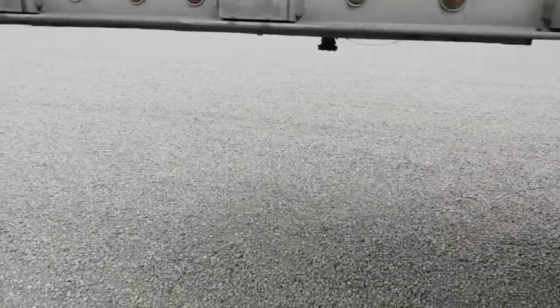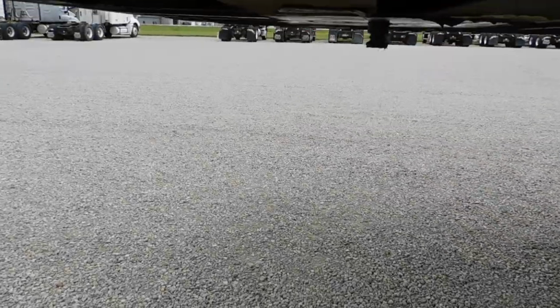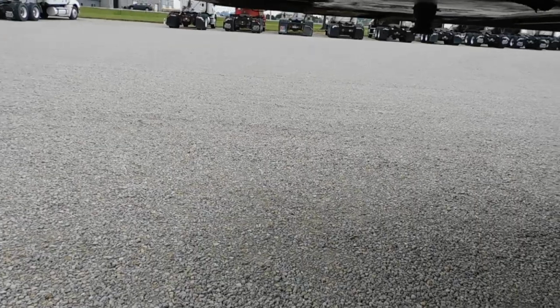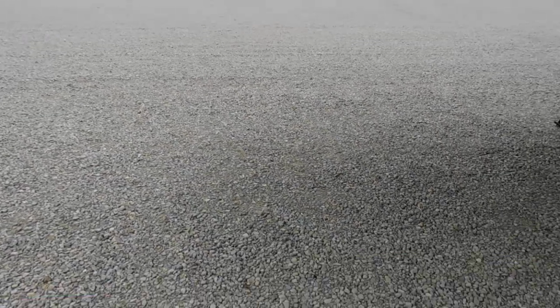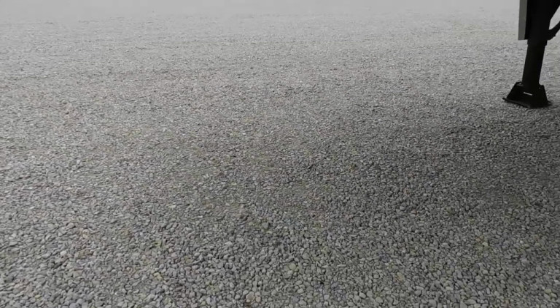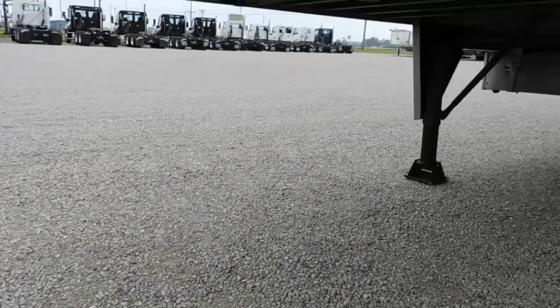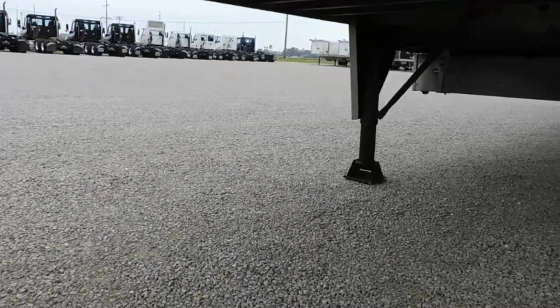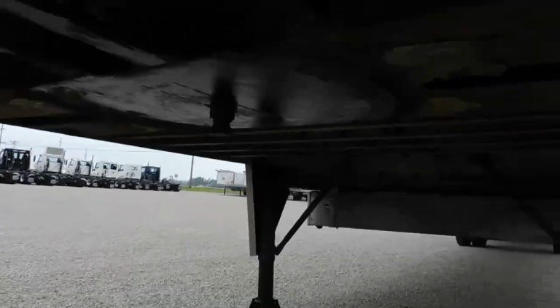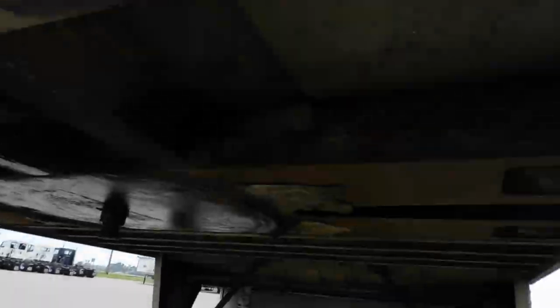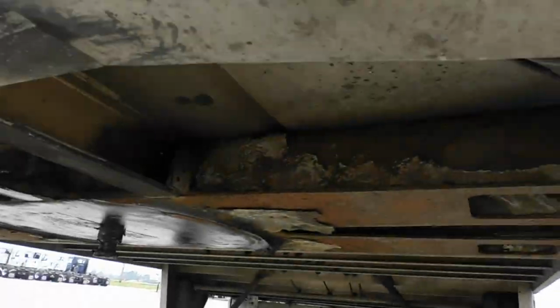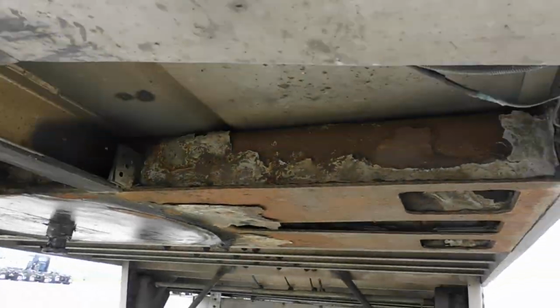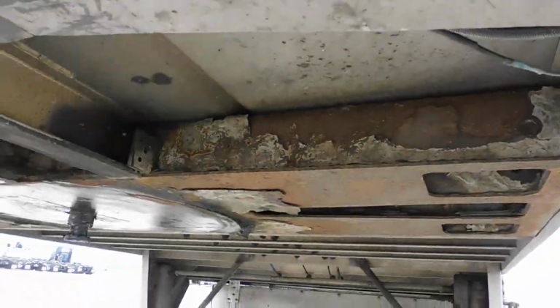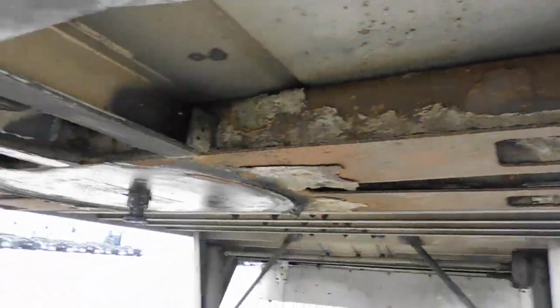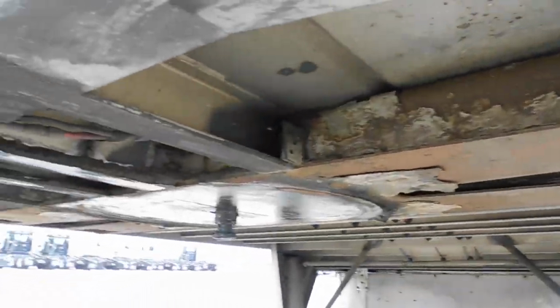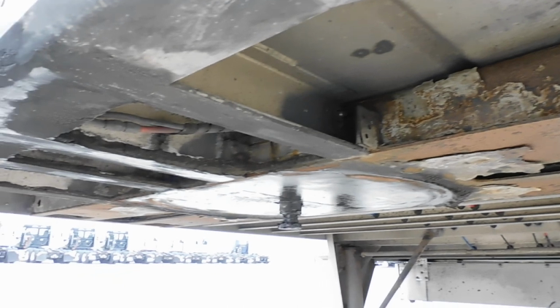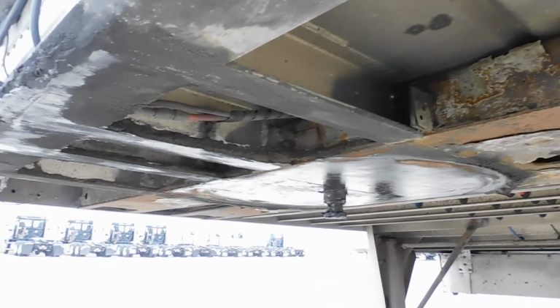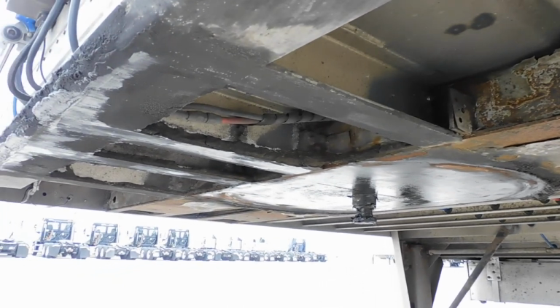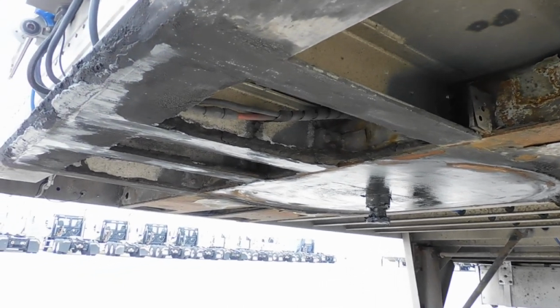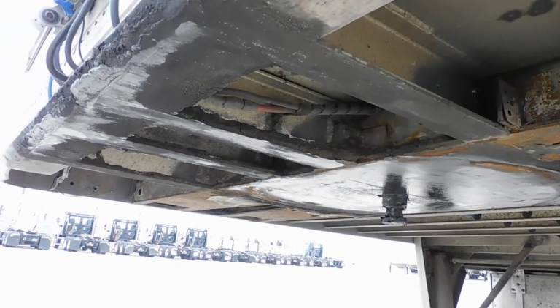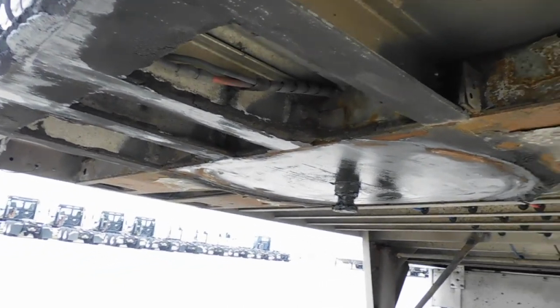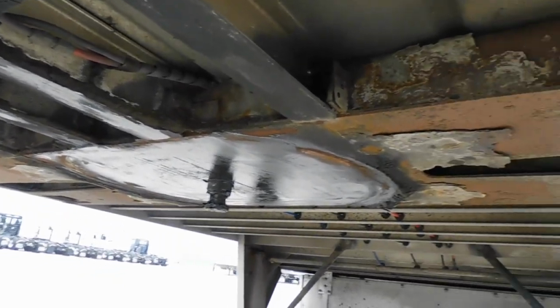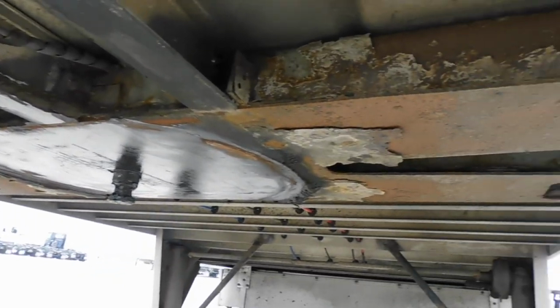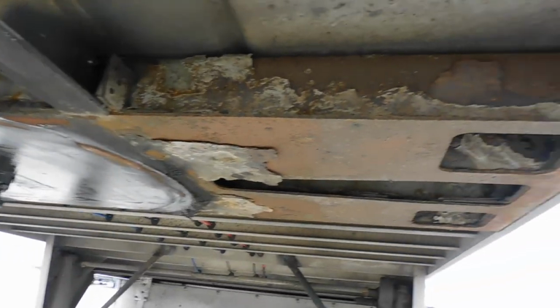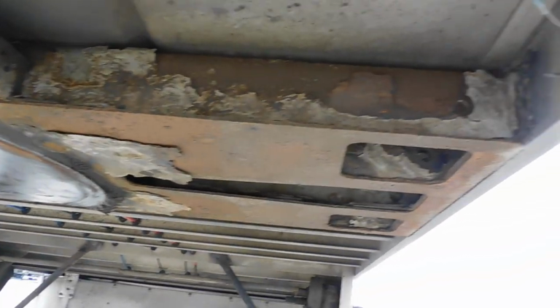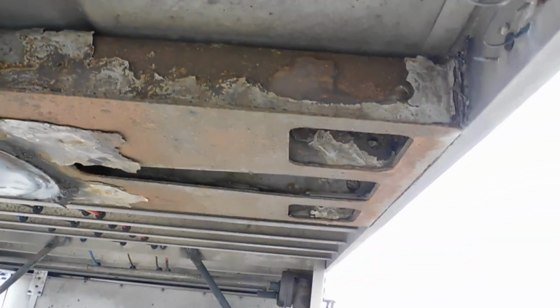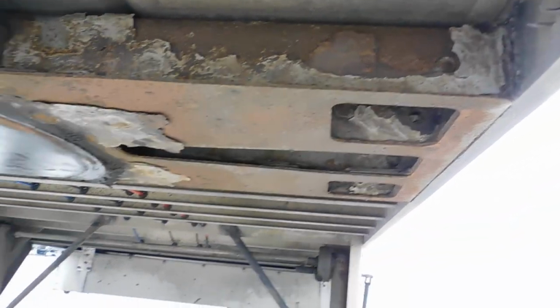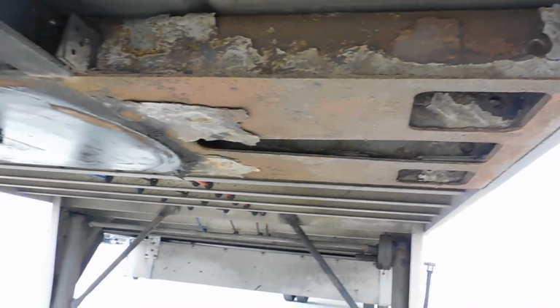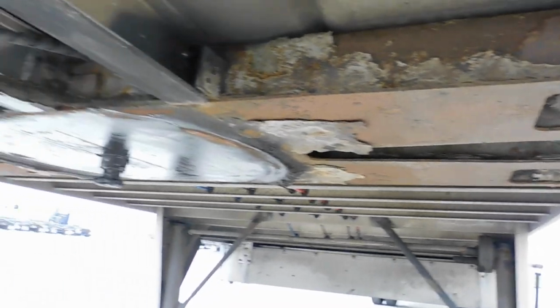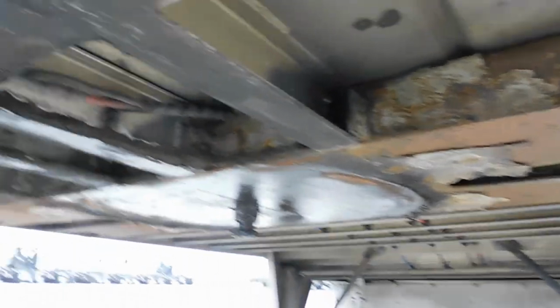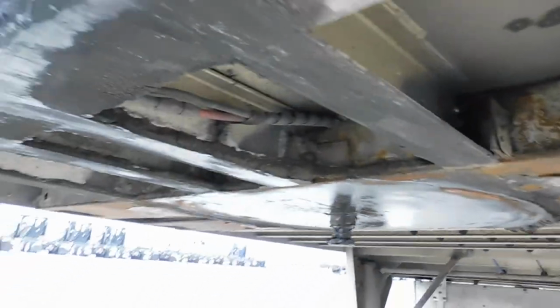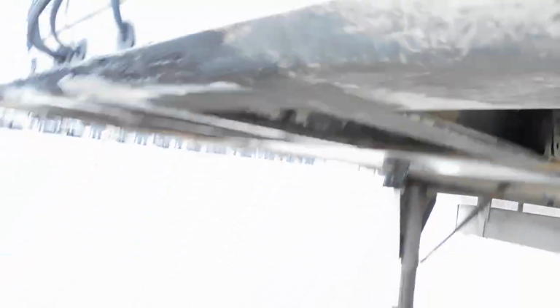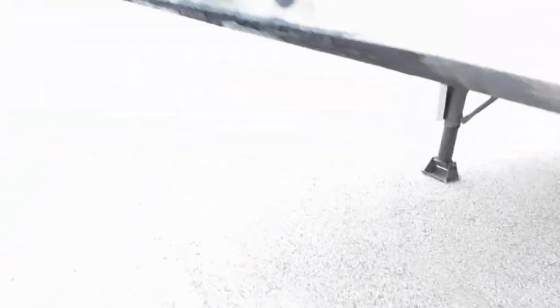I'll show you the fifth wheel plate. Fifth wheel plate's a little rusty, but it seems to be in good working order — no cracks, no fractures, no broken welds.